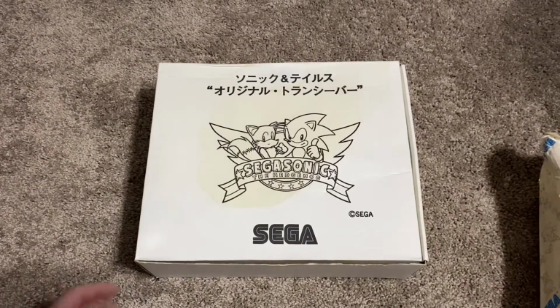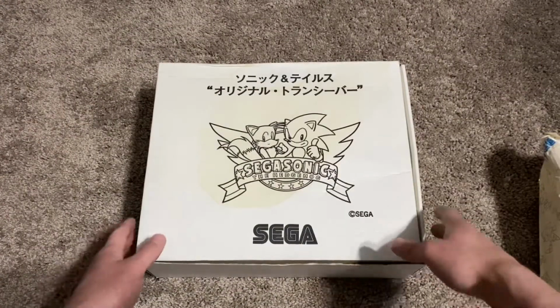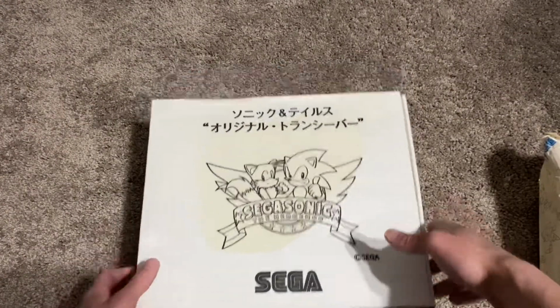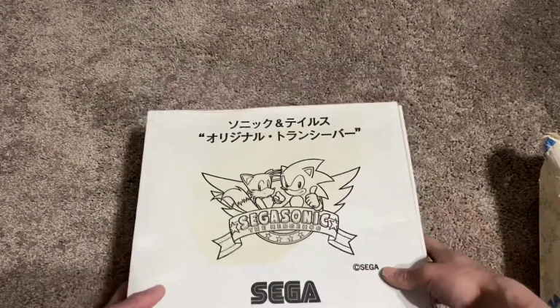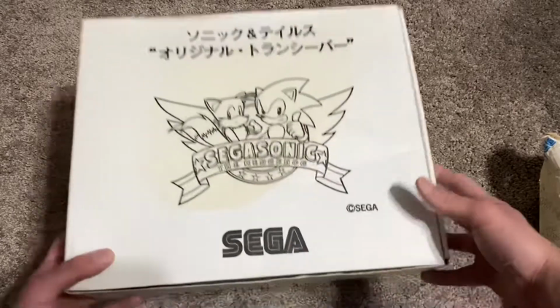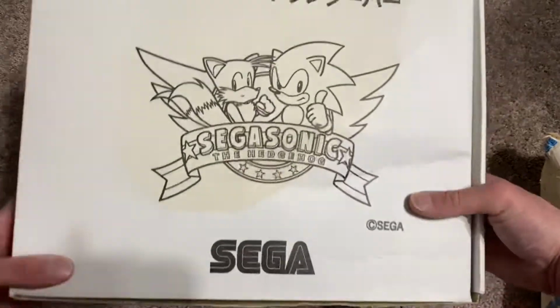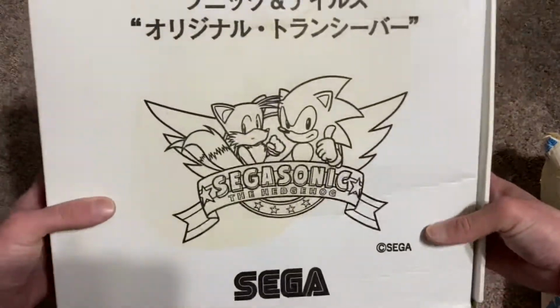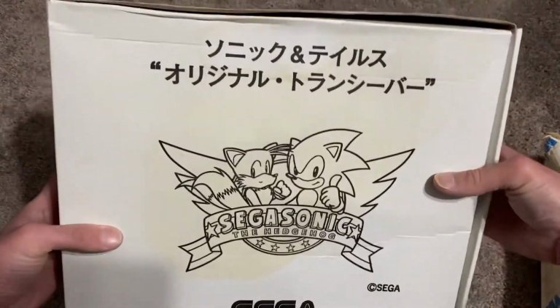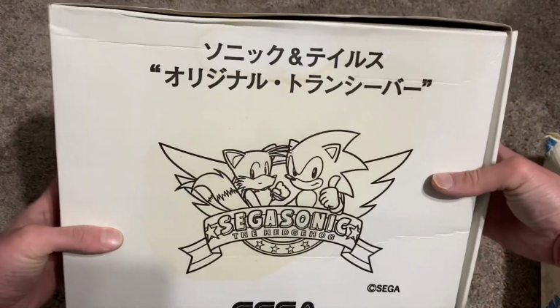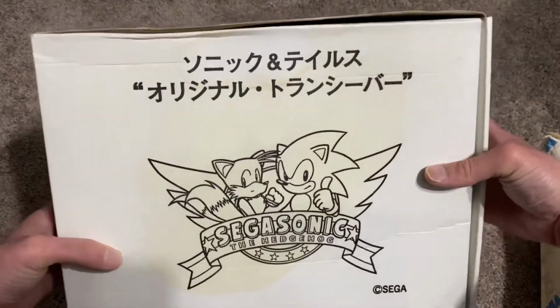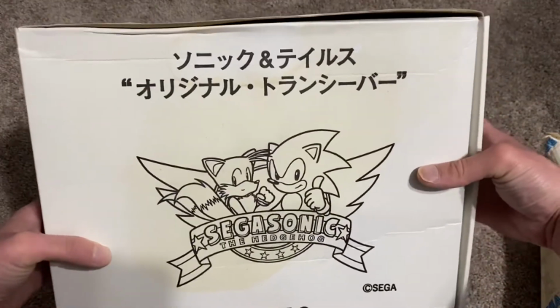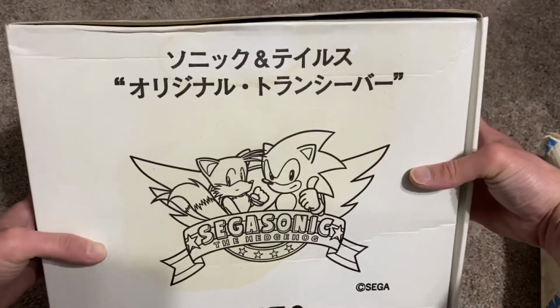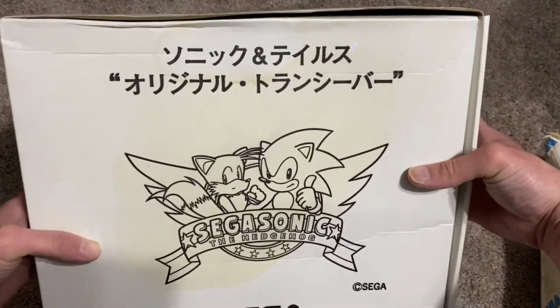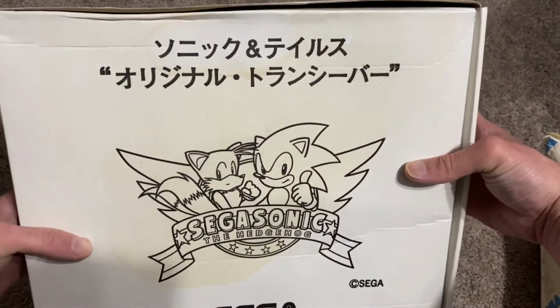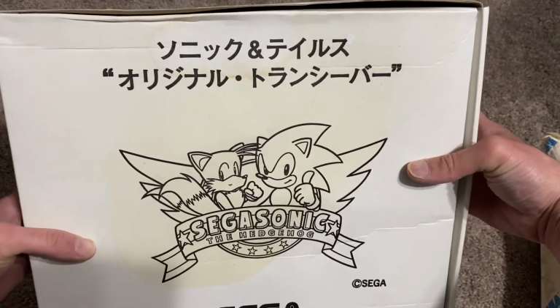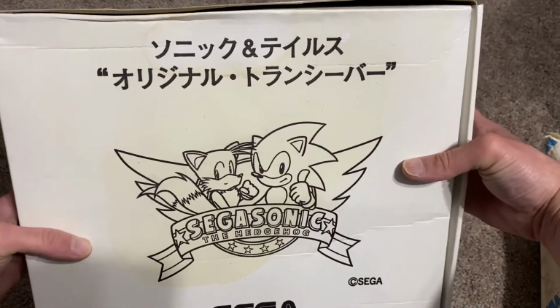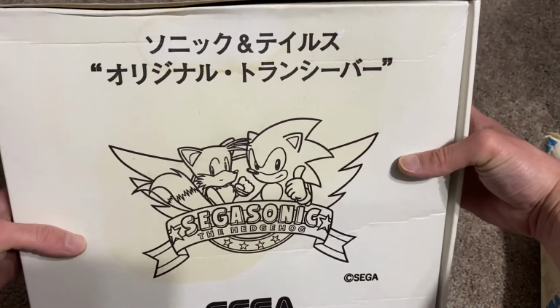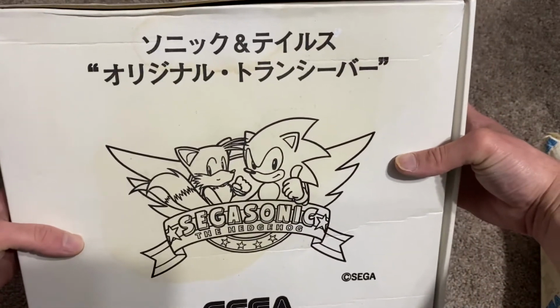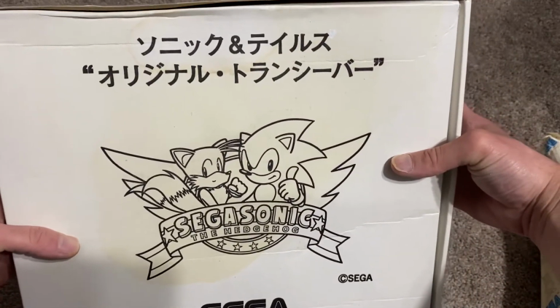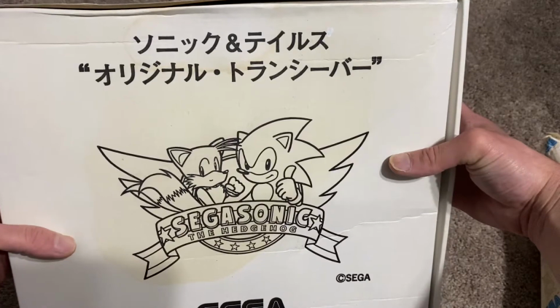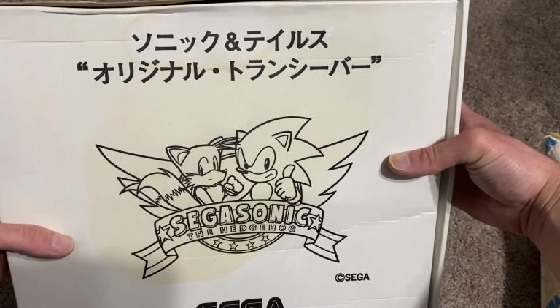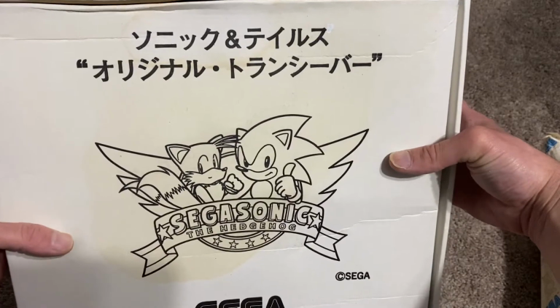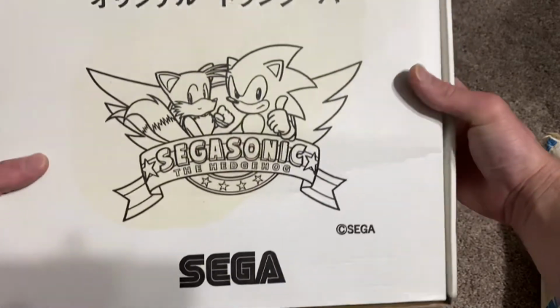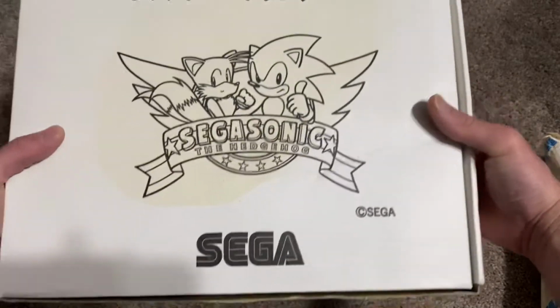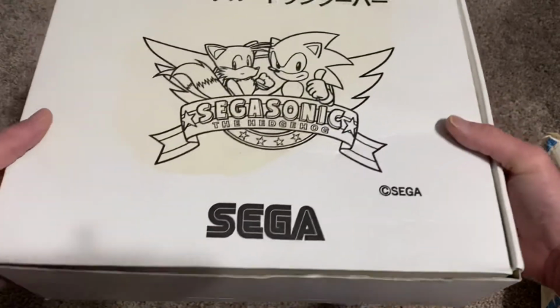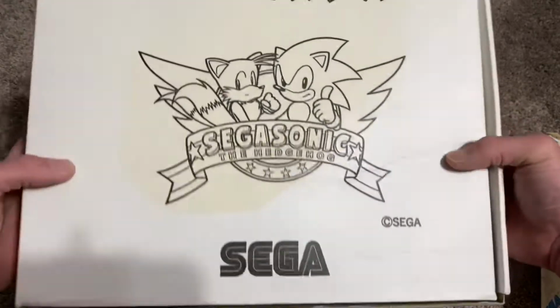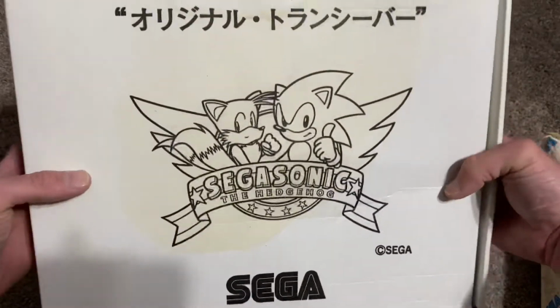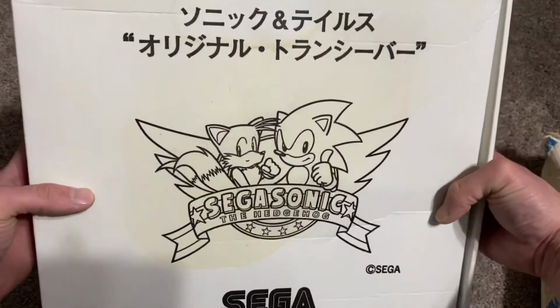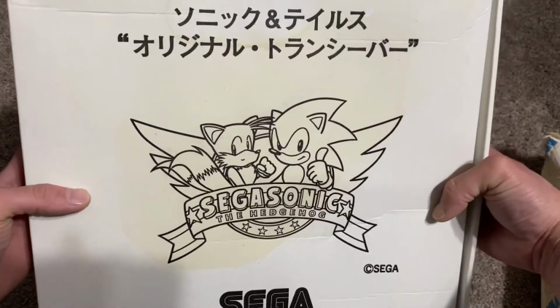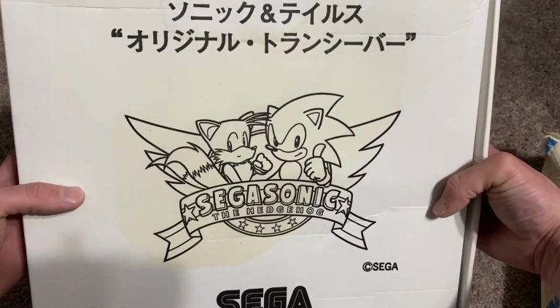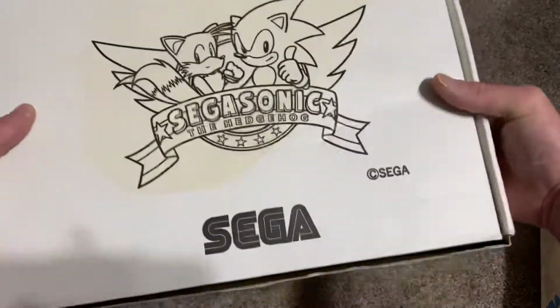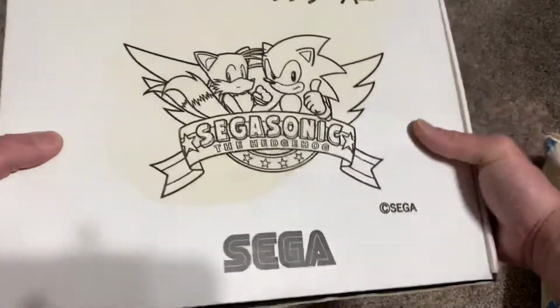Here's the box that the plushes come in. It says Sonic and Tails original transba, which I'm guessing is Japanese for transponder.